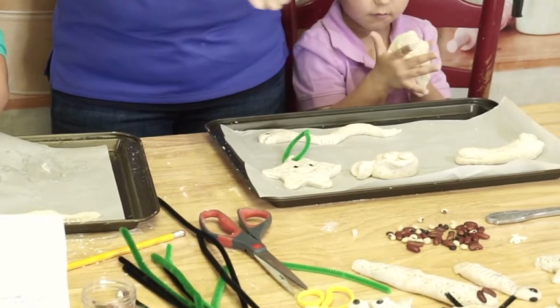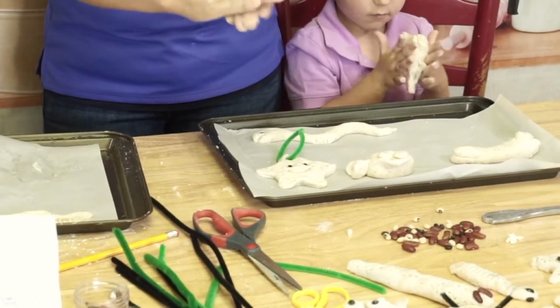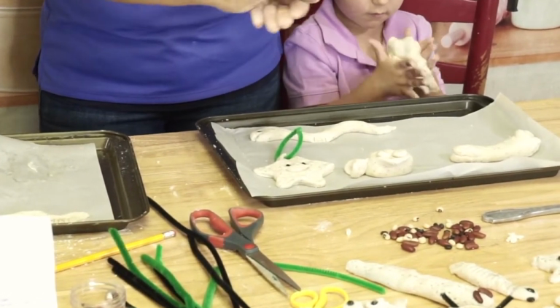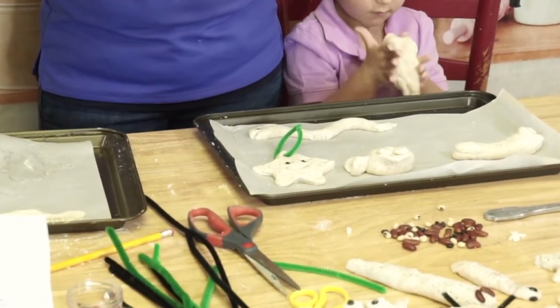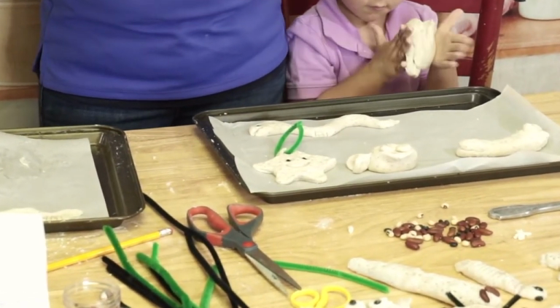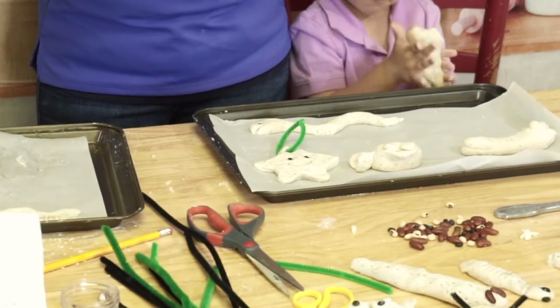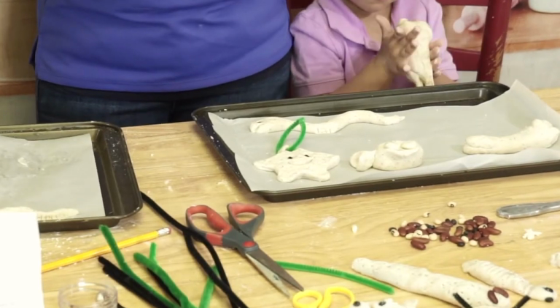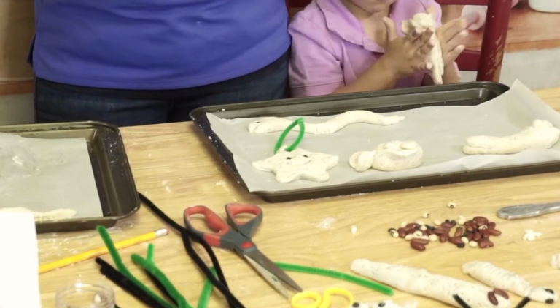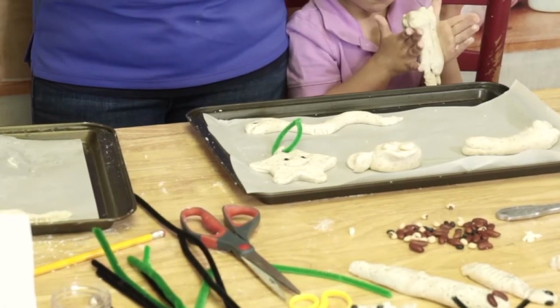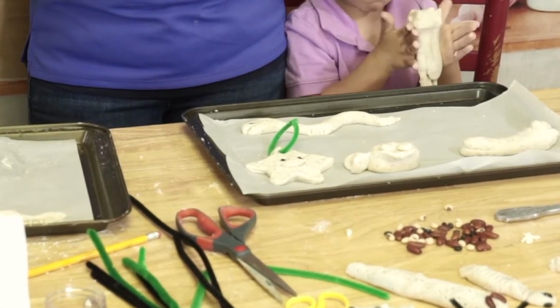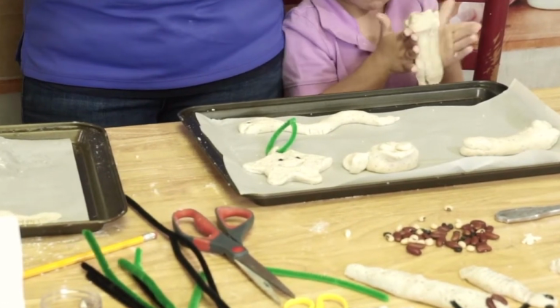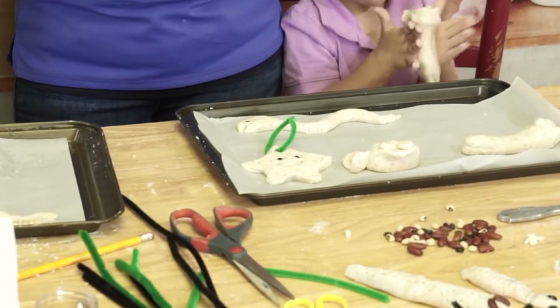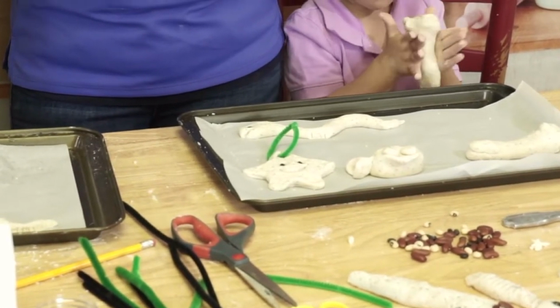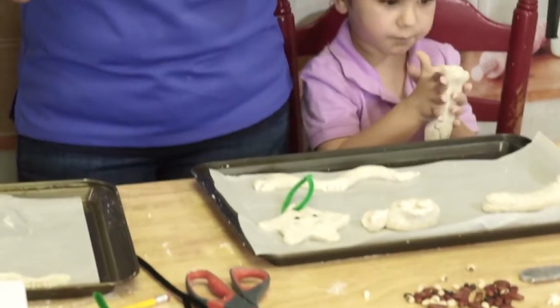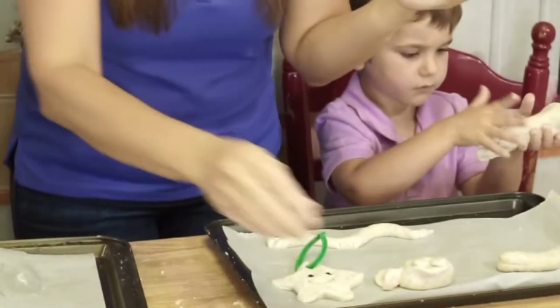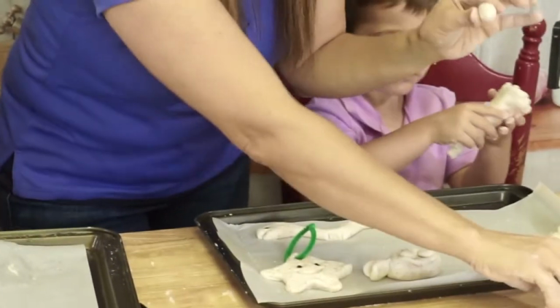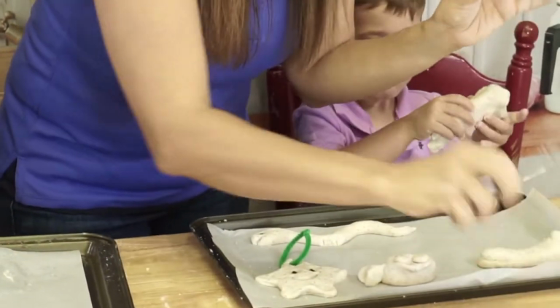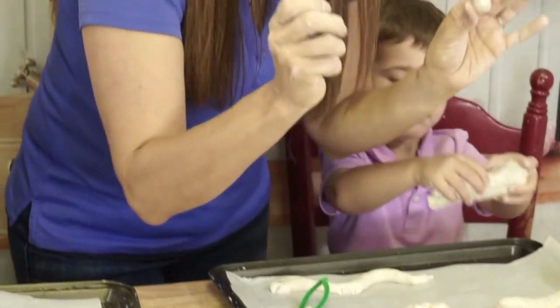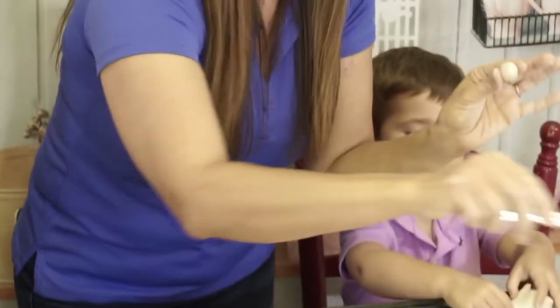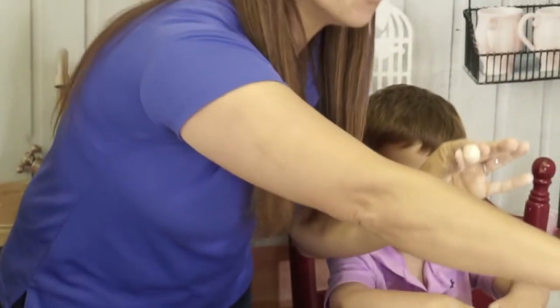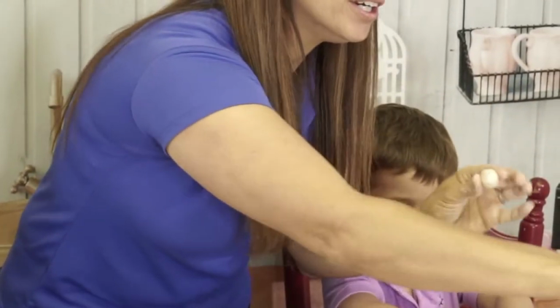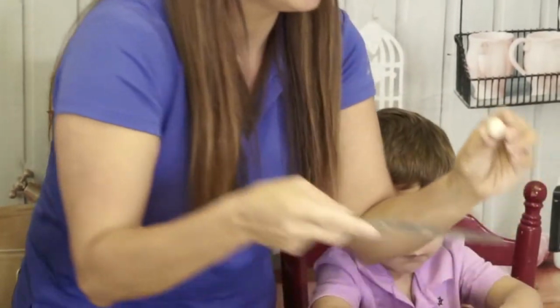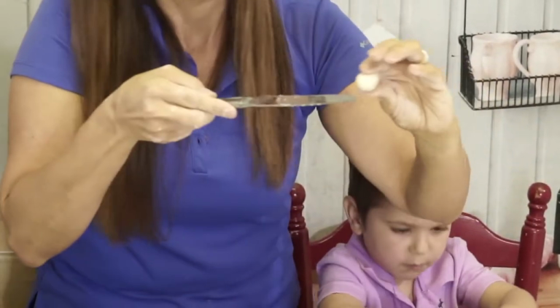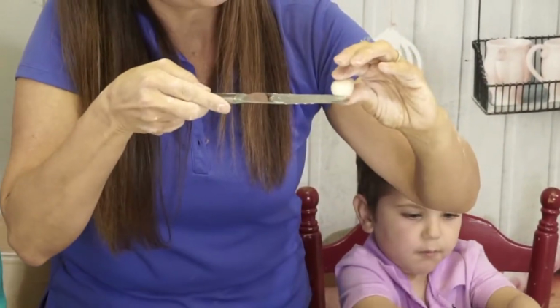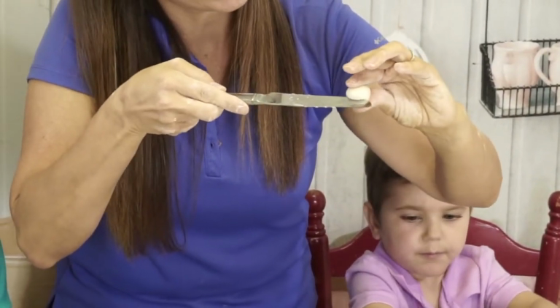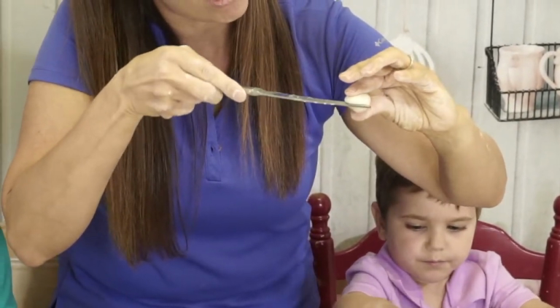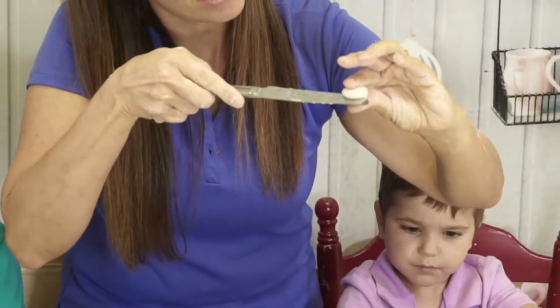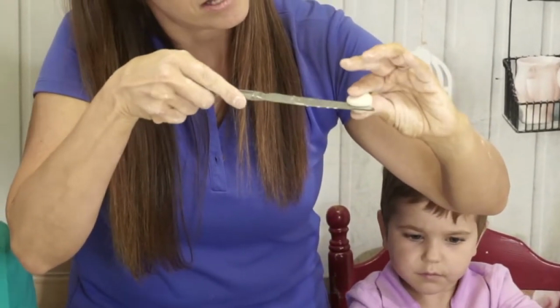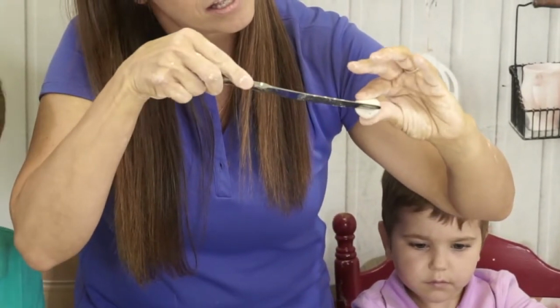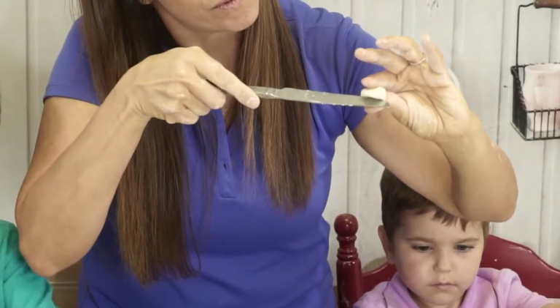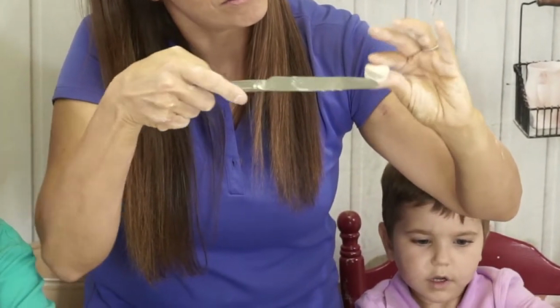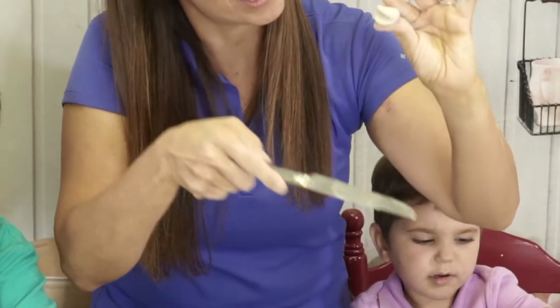Now we'll do it one more time — add a ball, use a little teardrop shape, dip your knife in the water, open up the claw, wiggle-wiggle.